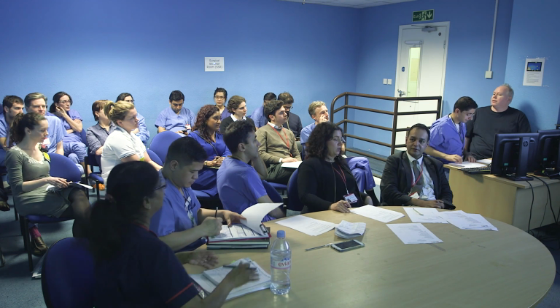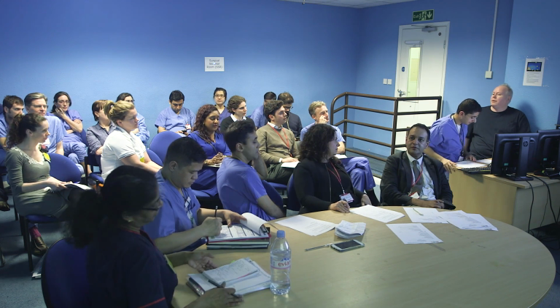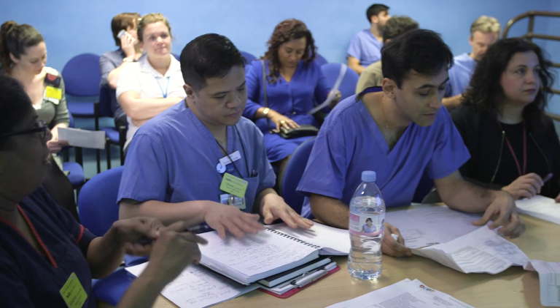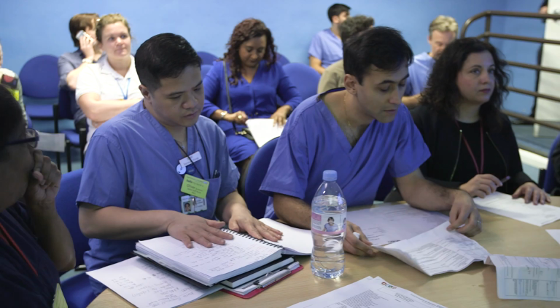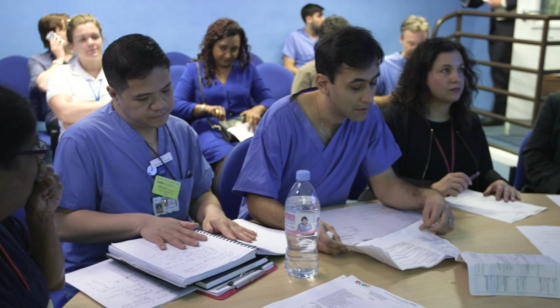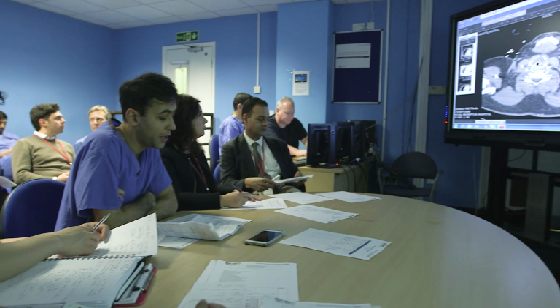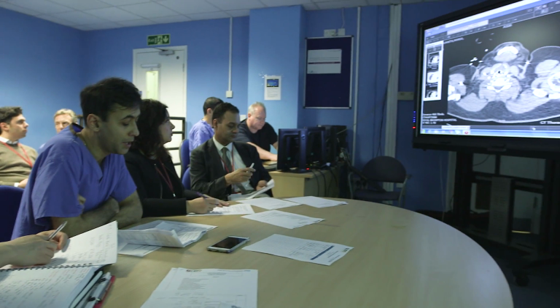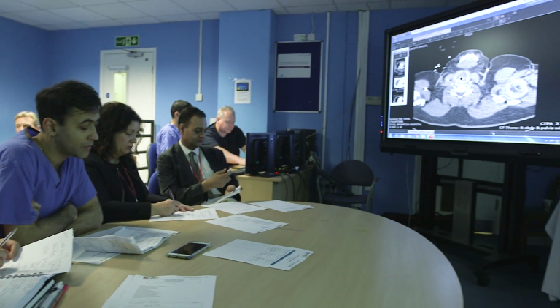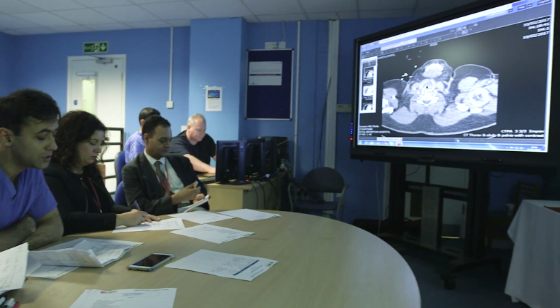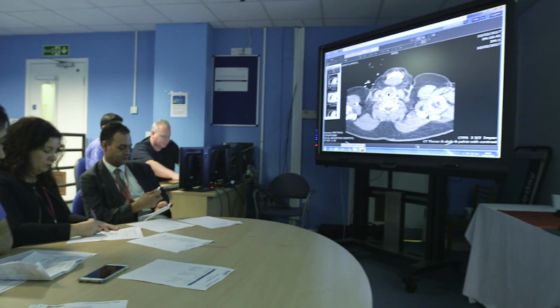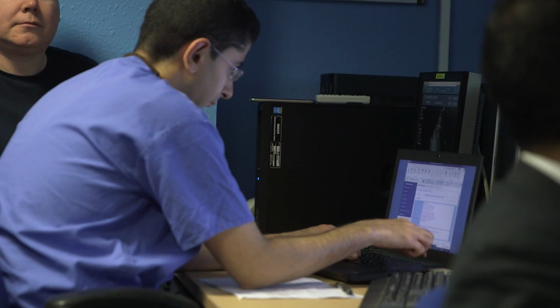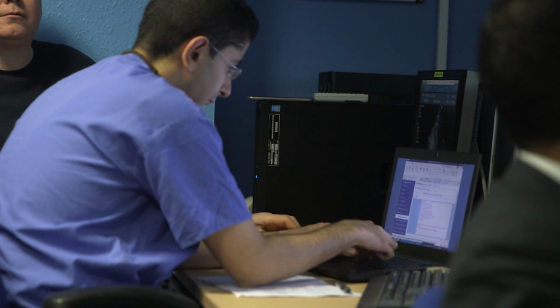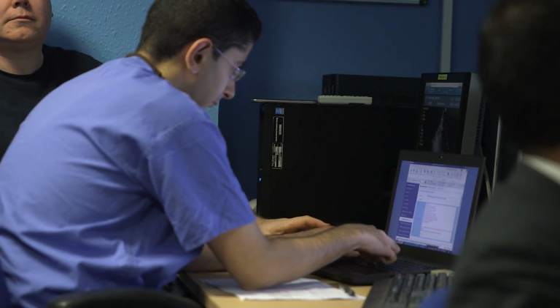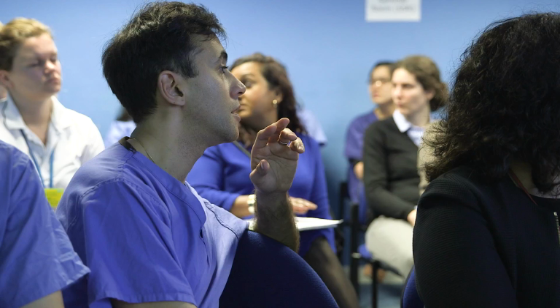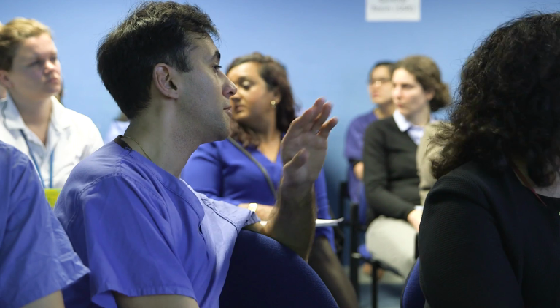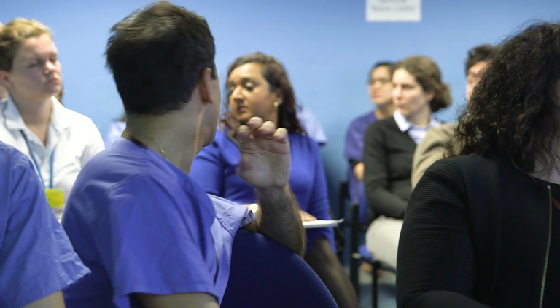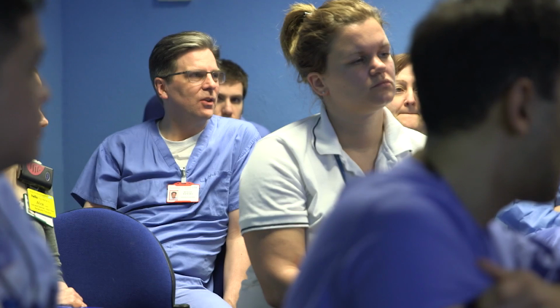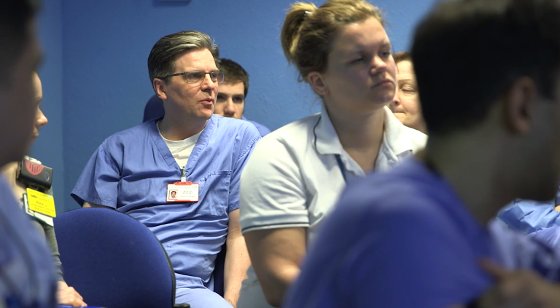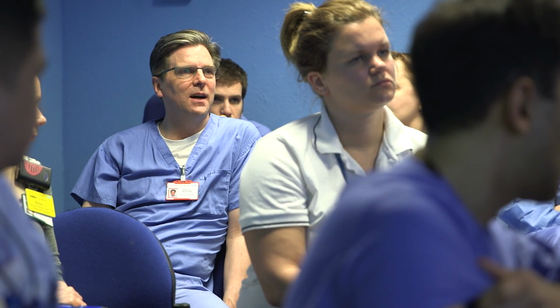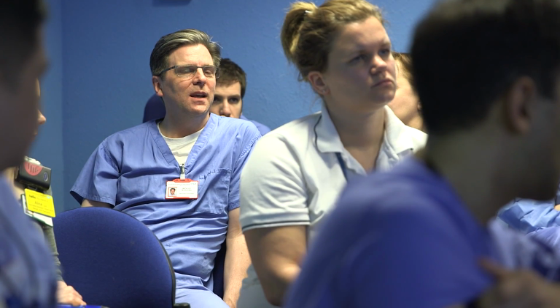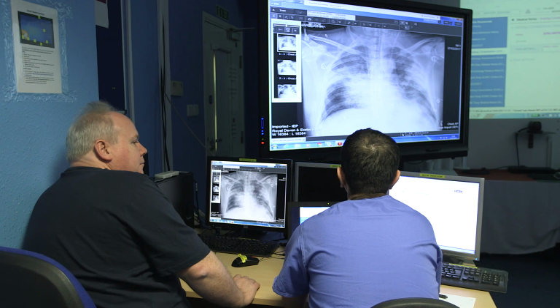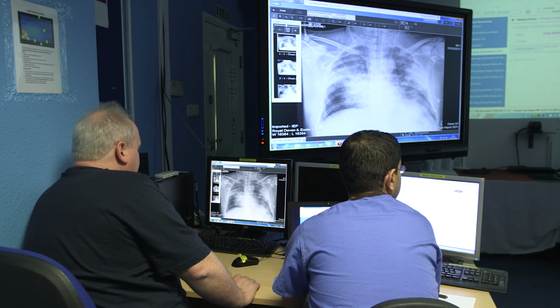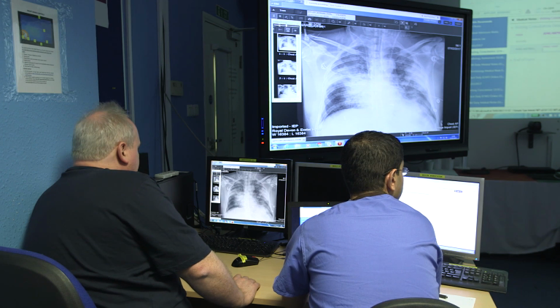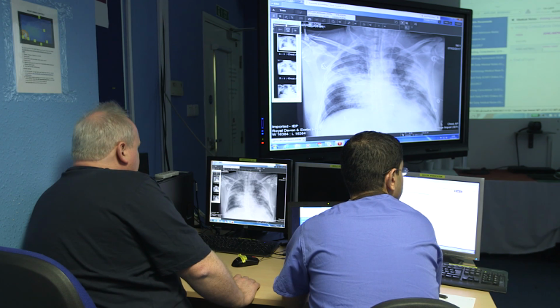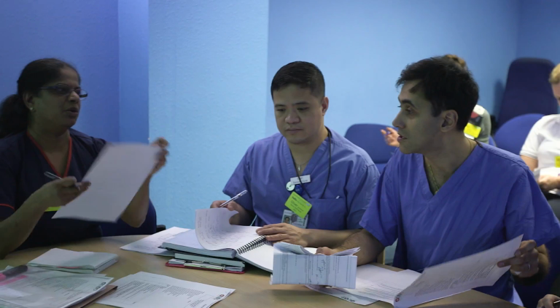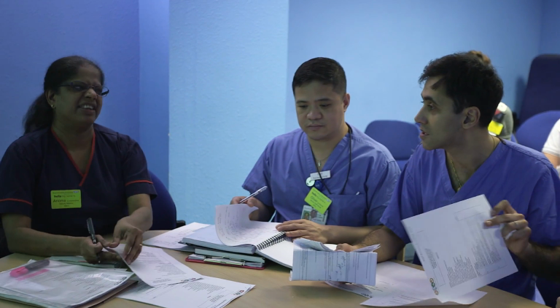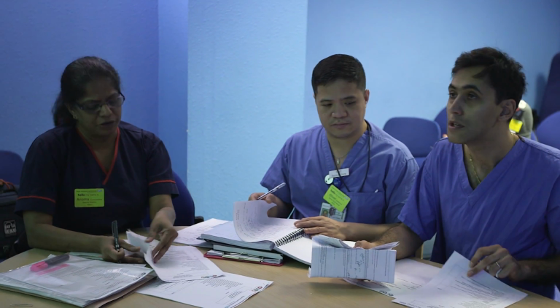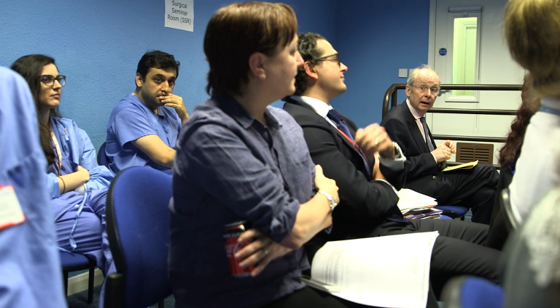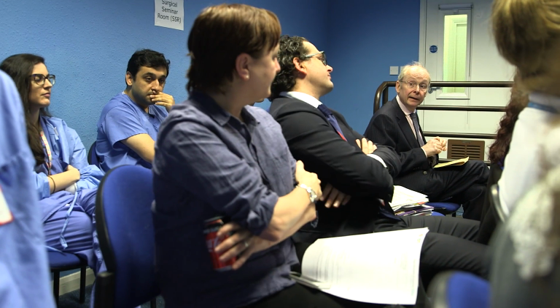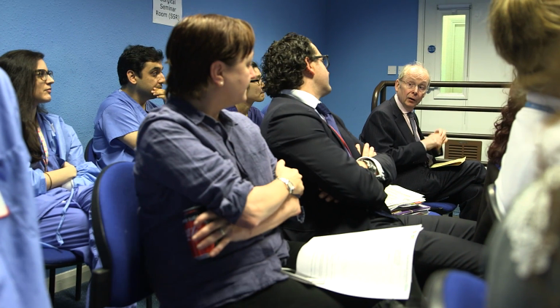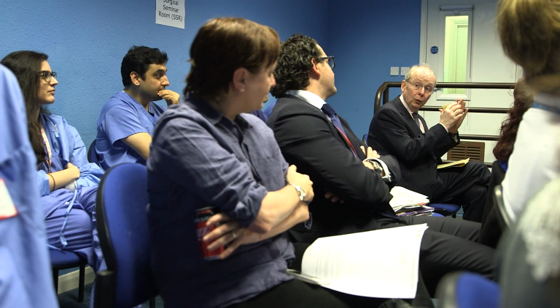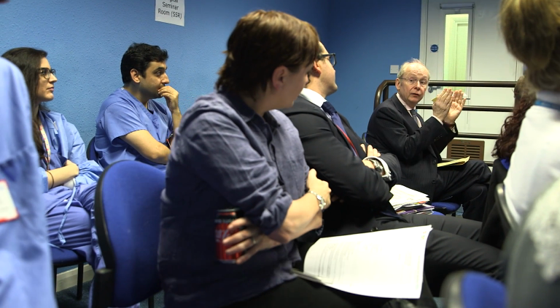Our weekly ECMO MDT meetings are crucial to achieving a fully integrated service. They are held in a dedicated MDT room with full IT facilities and involve representation from all groups in the wider MDT.